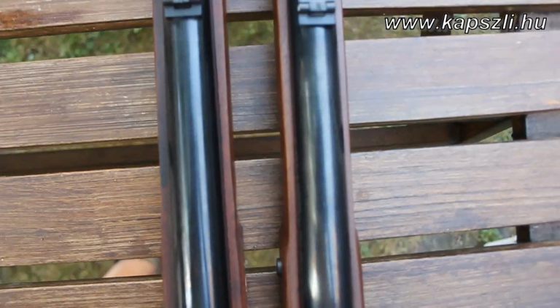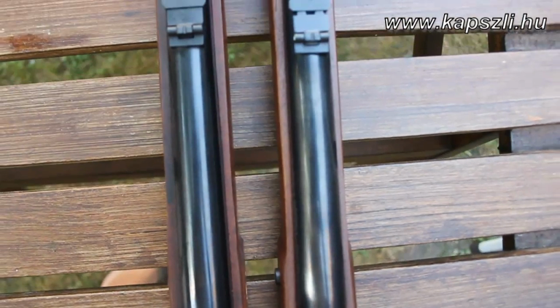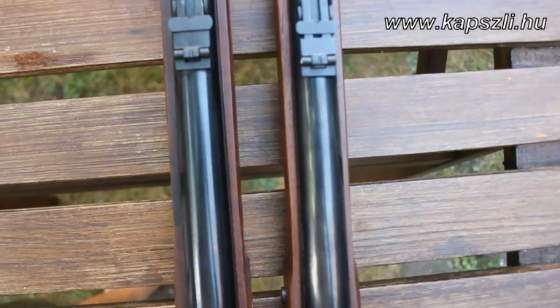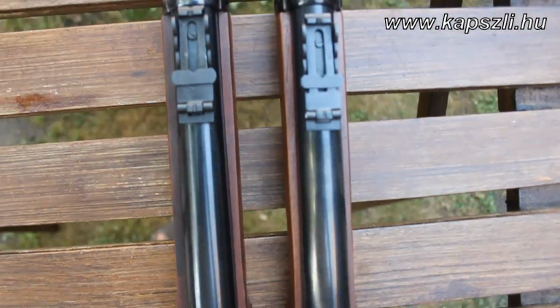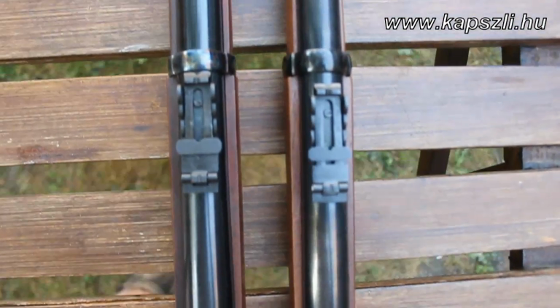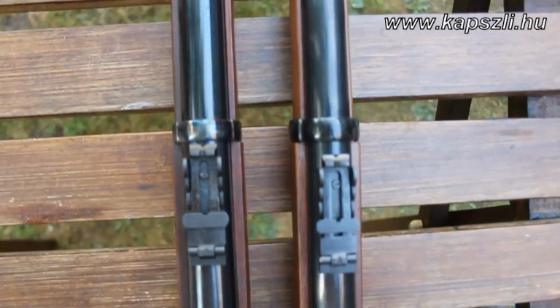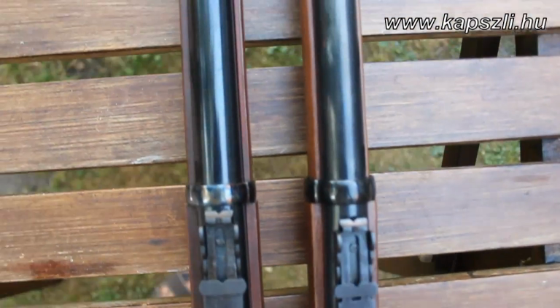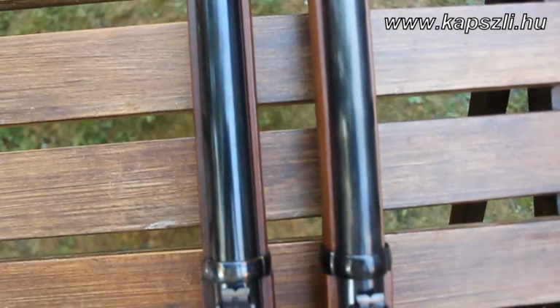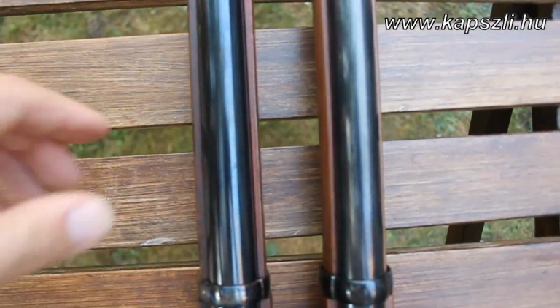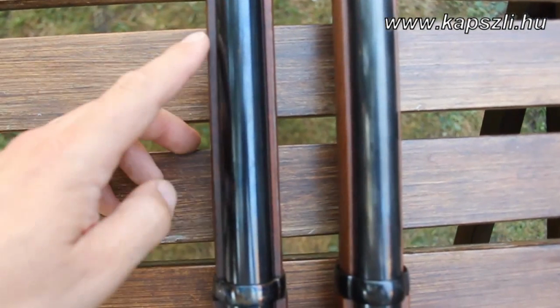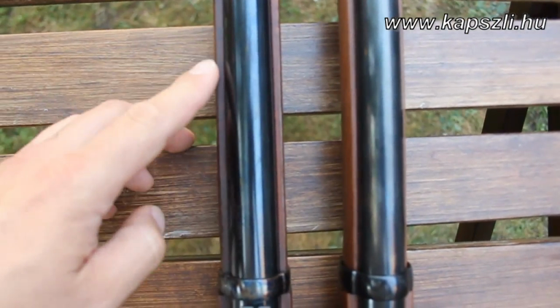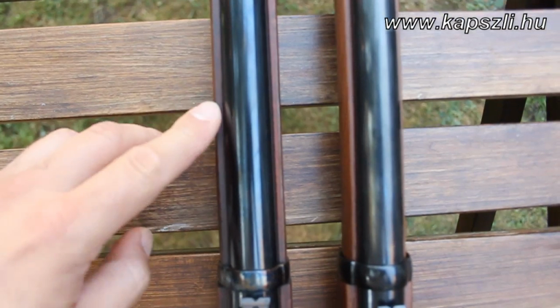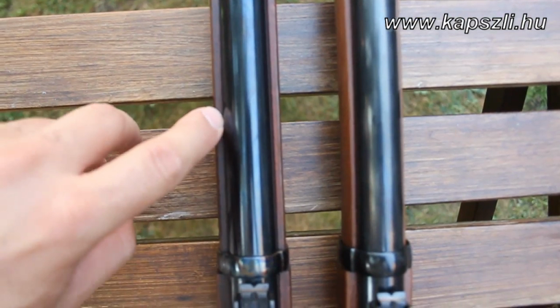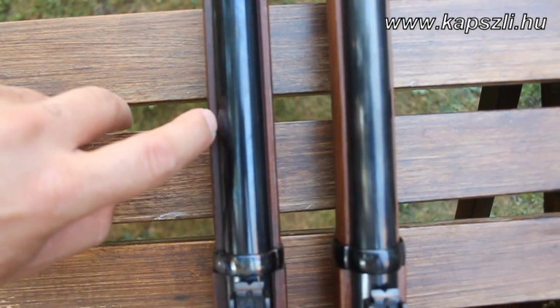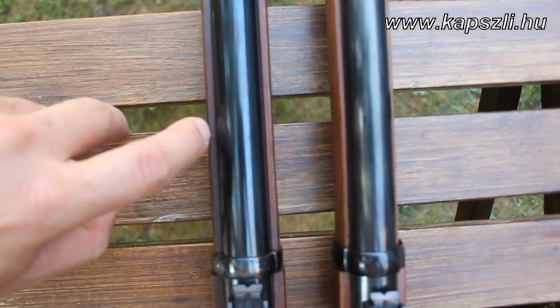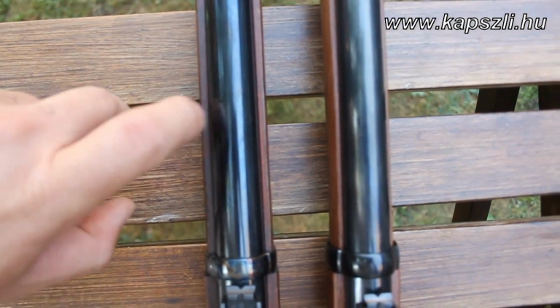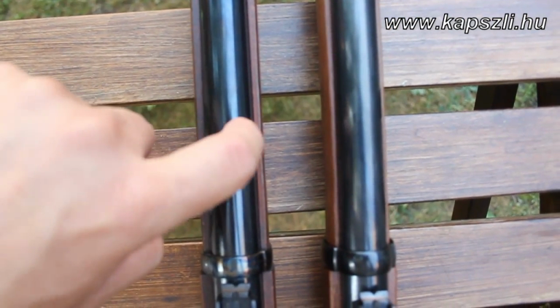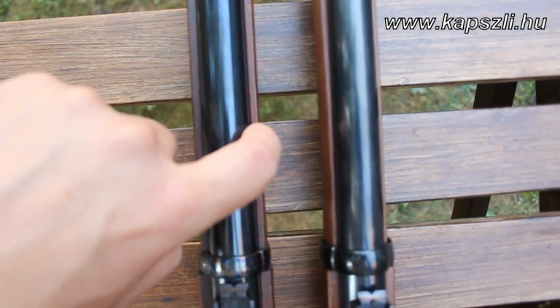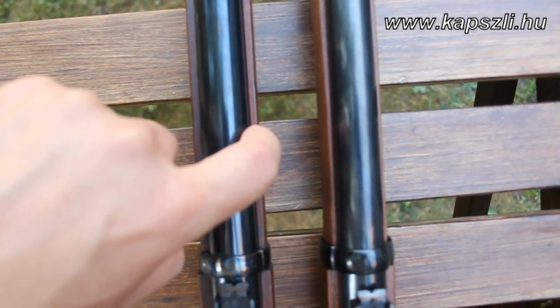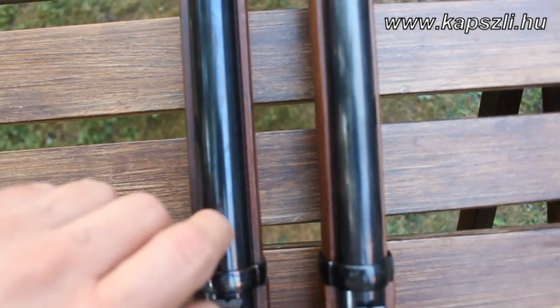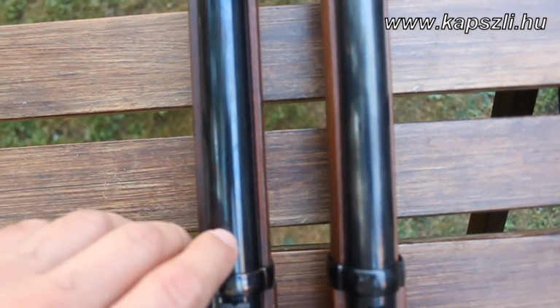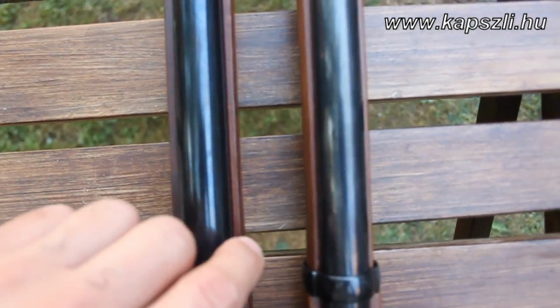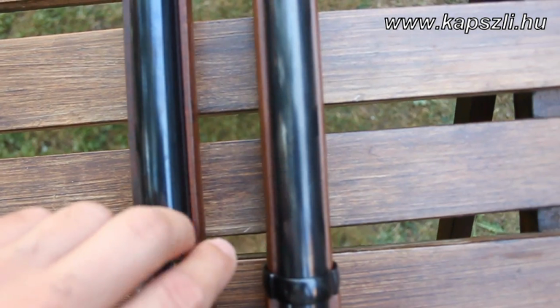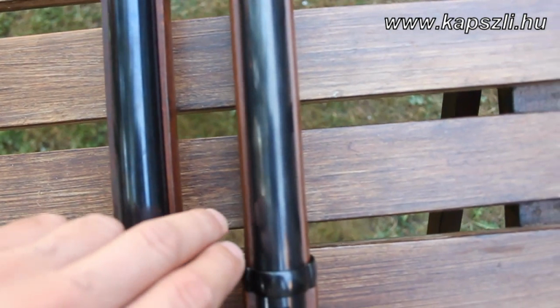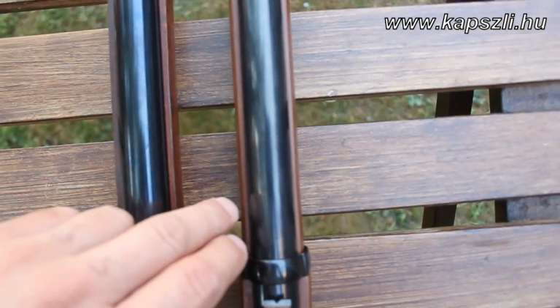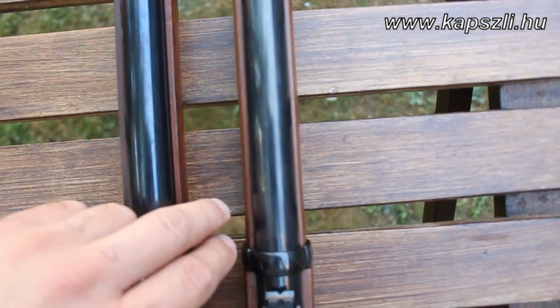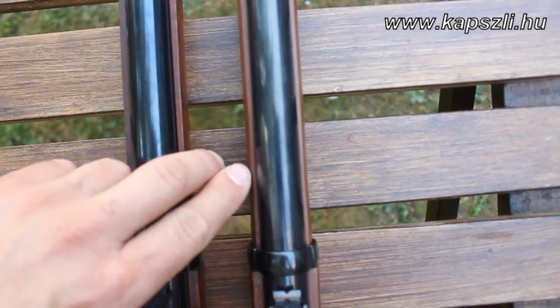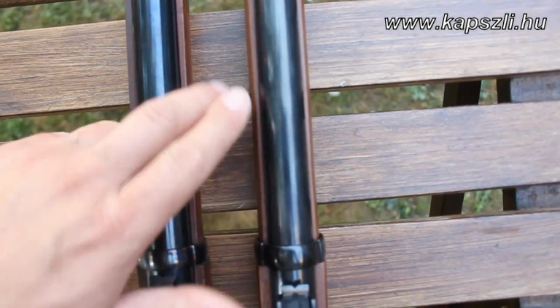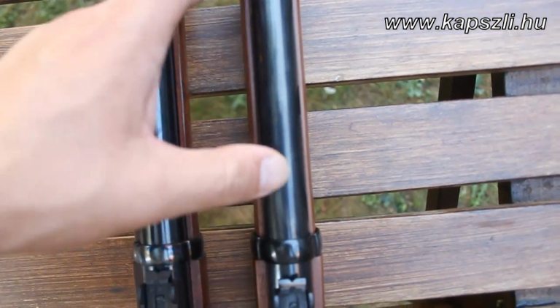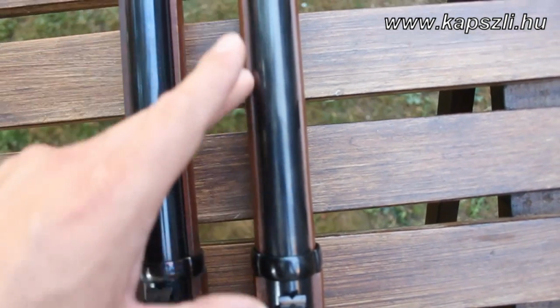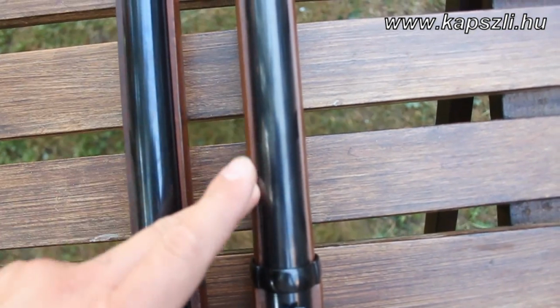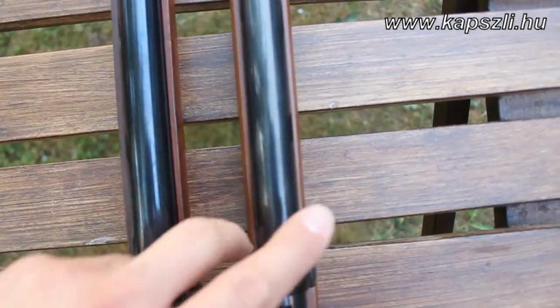The shape and size of the Pedersoli stock is much closer to the original. The EuroArms version has much more wood with sharp edges, while the Pedersoli version is rounded with a slimmer, elegant look.